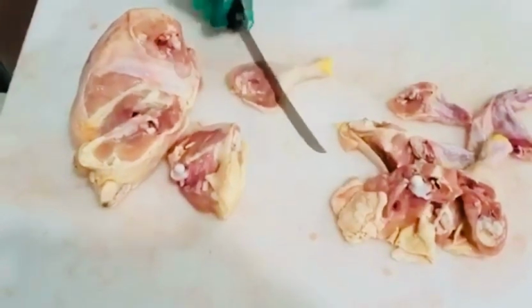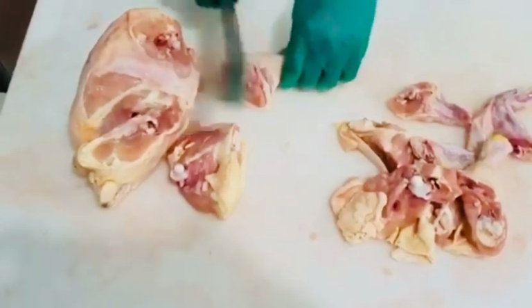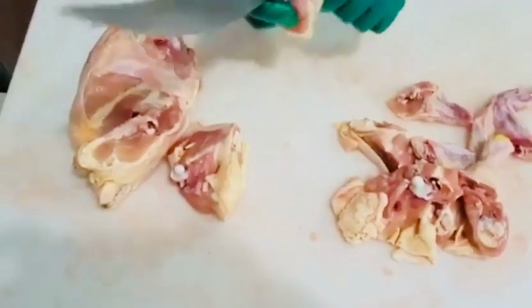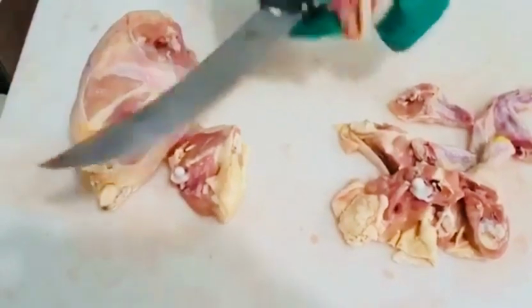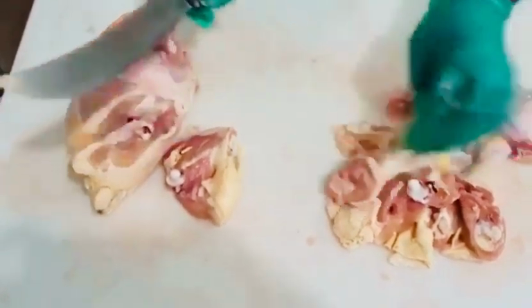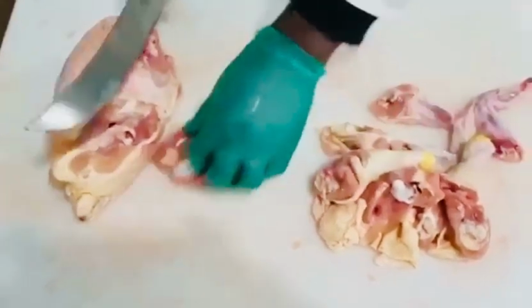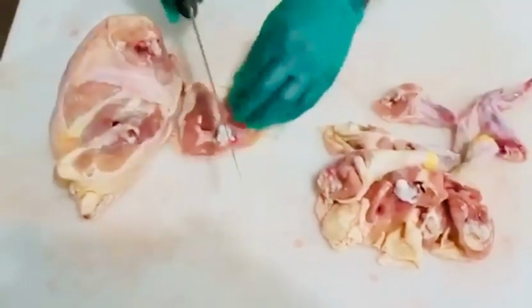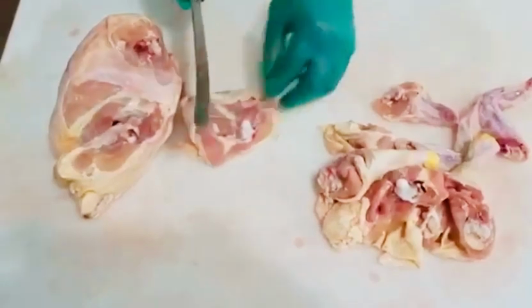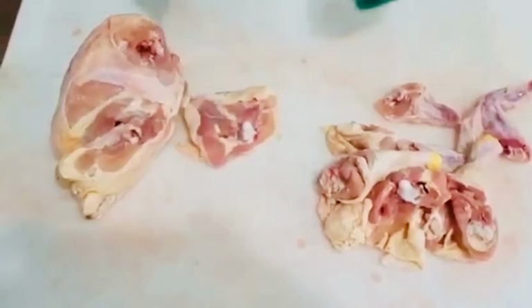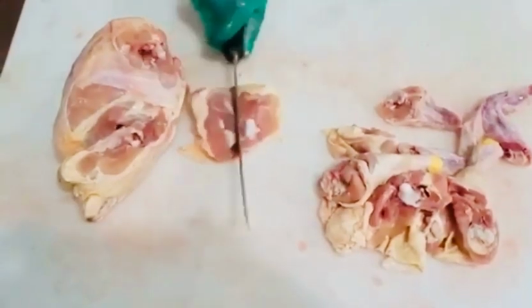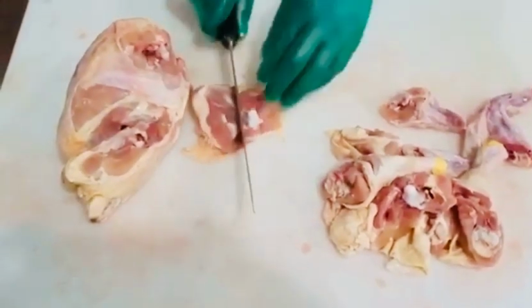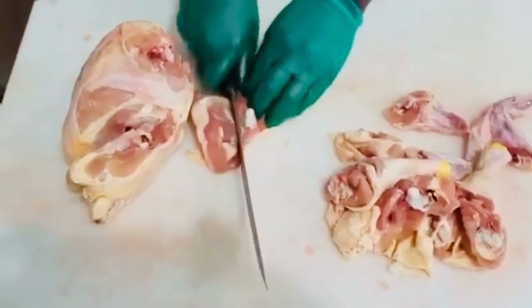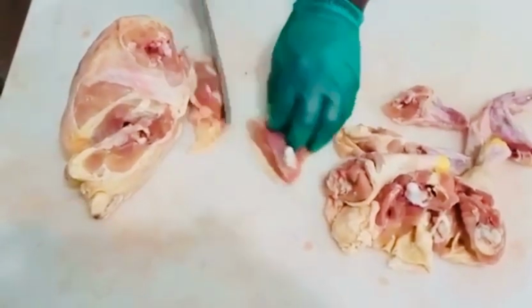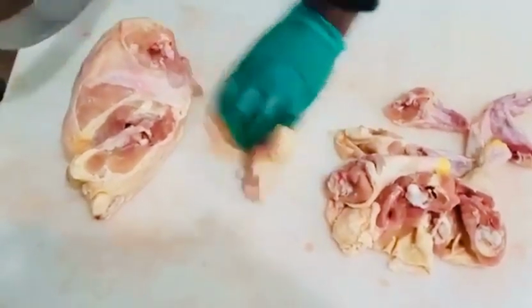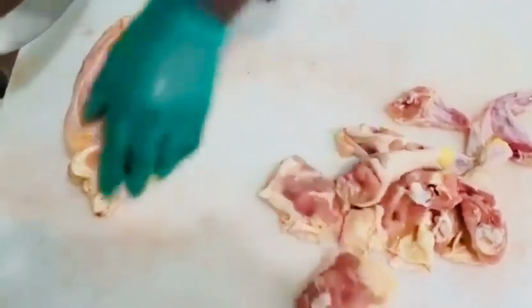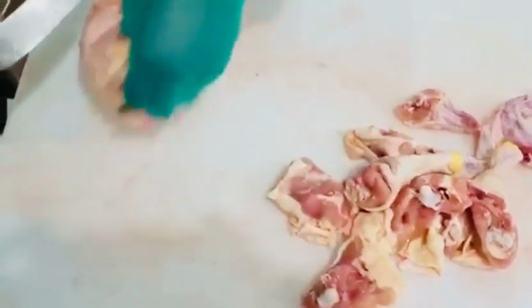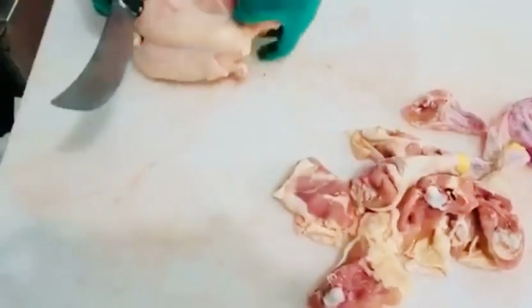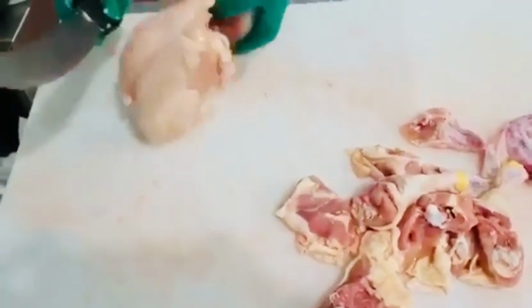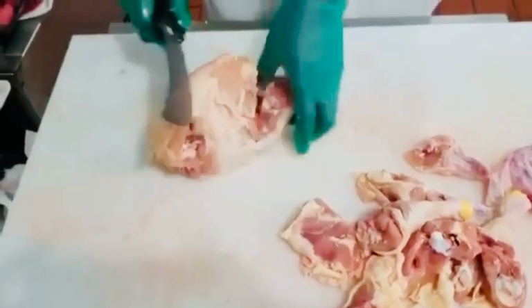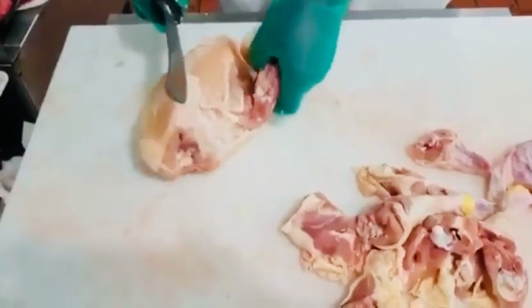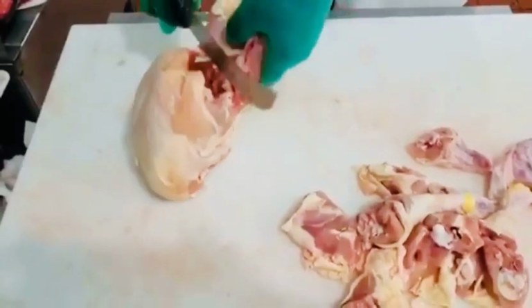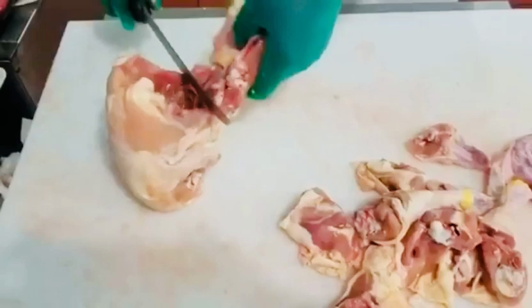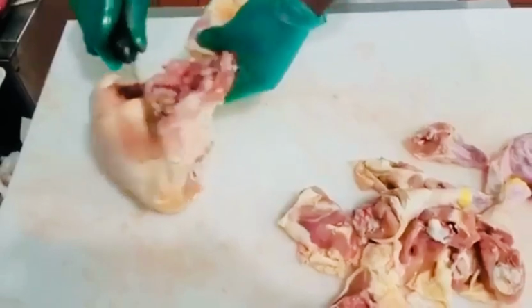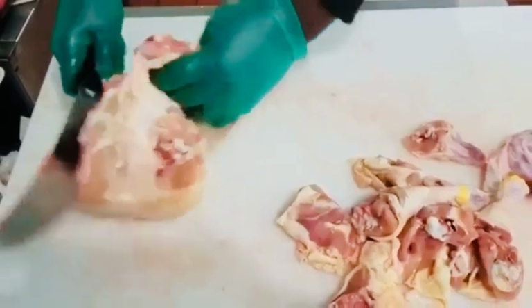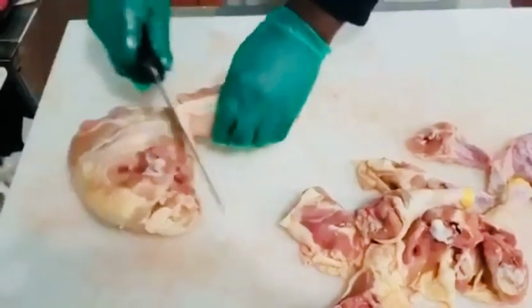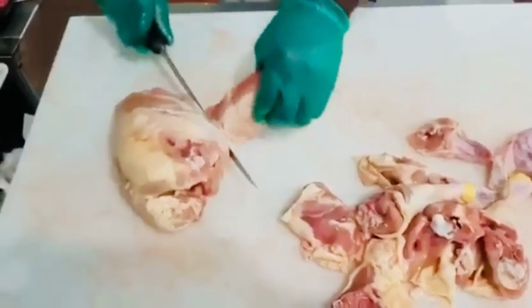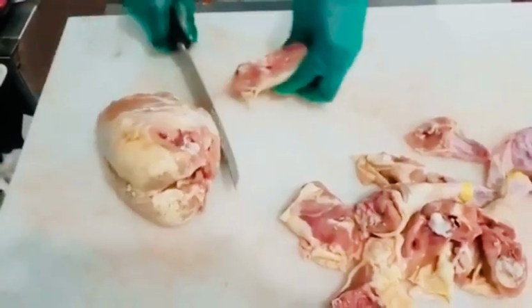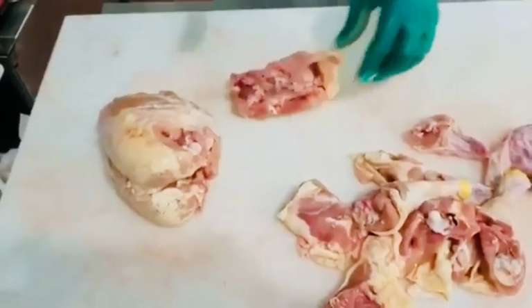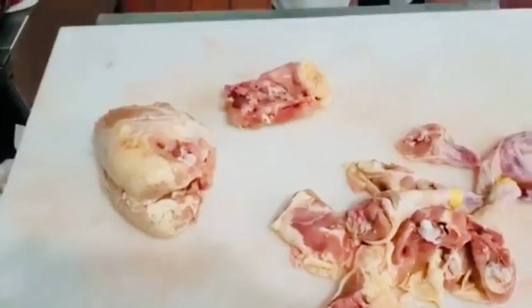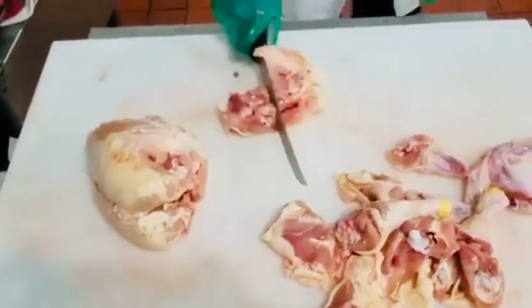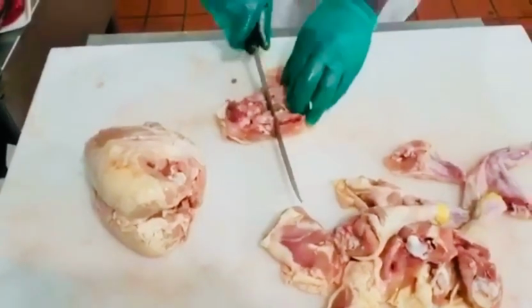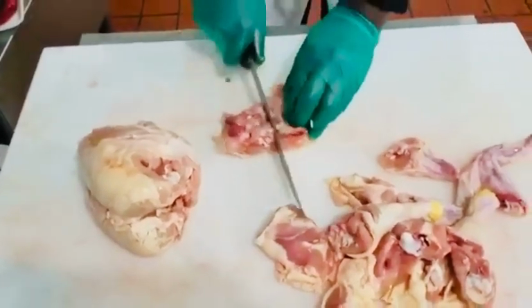One chop — break the bone and cut through one time for the brown stew. With the curry I would have made that into three pieces, but because it's brown stew it's only two.